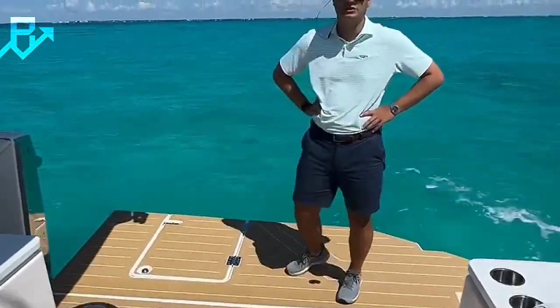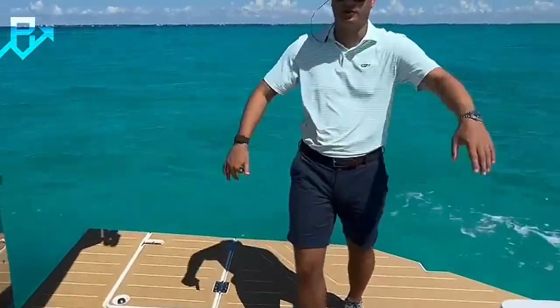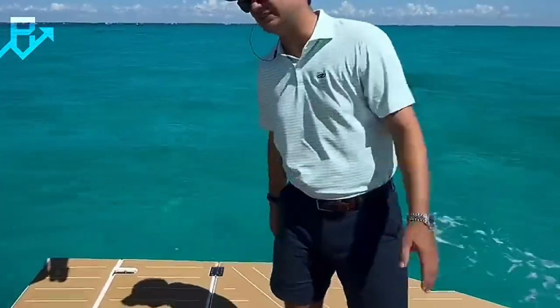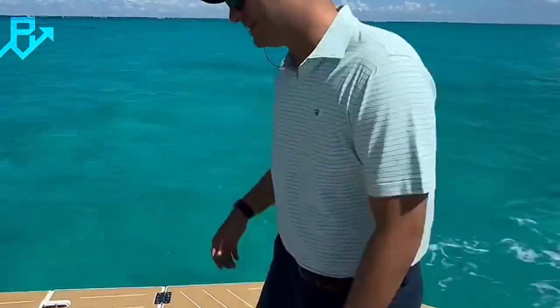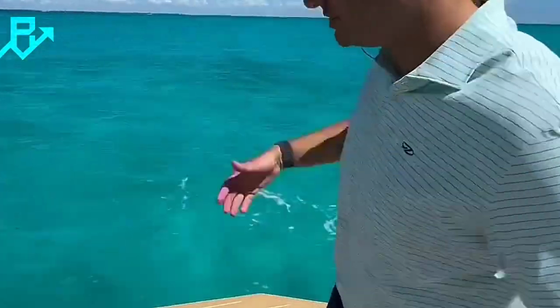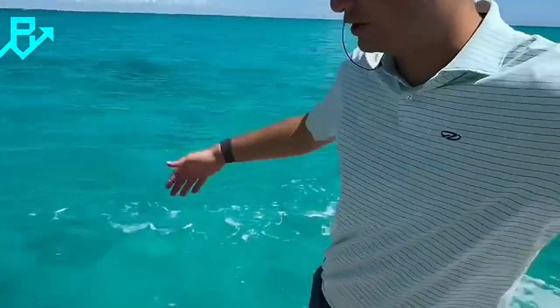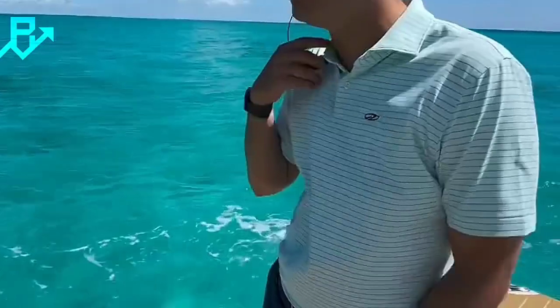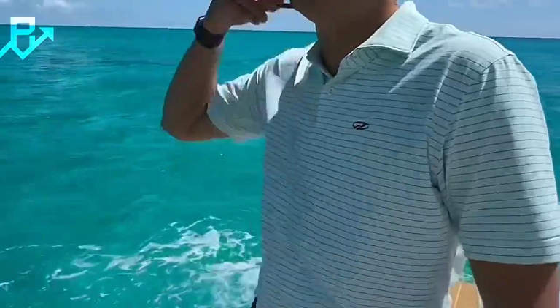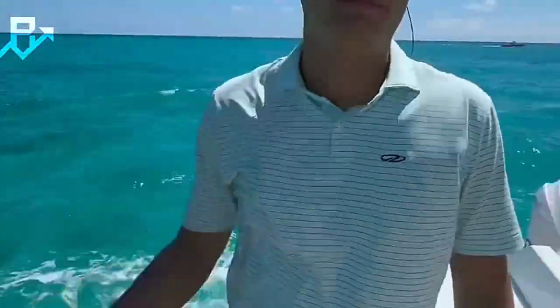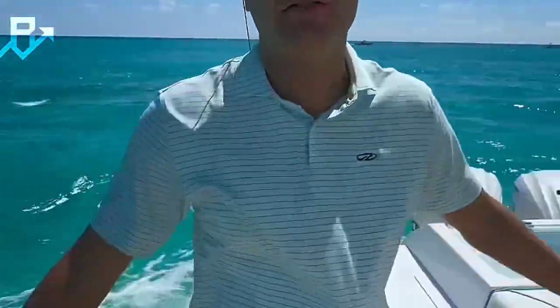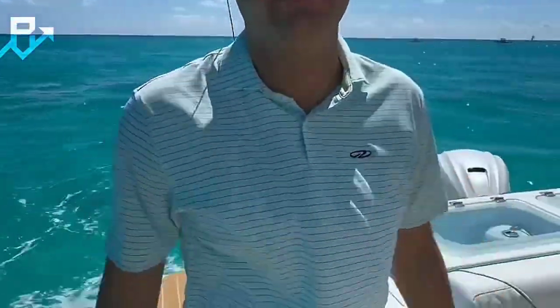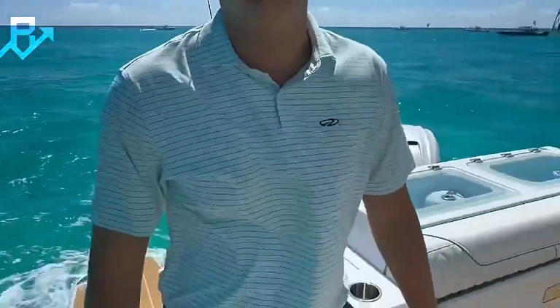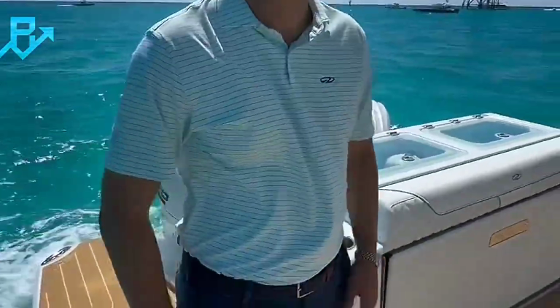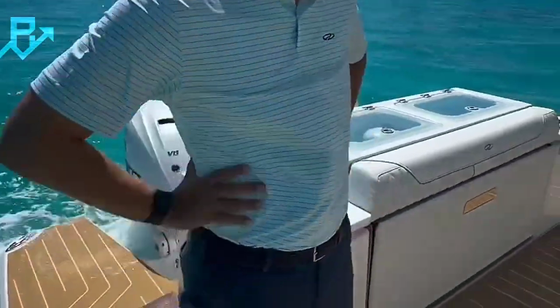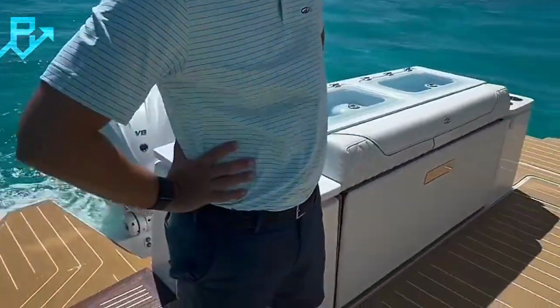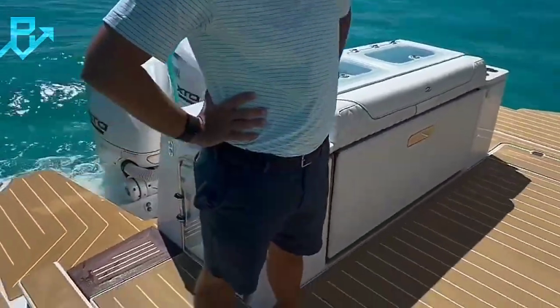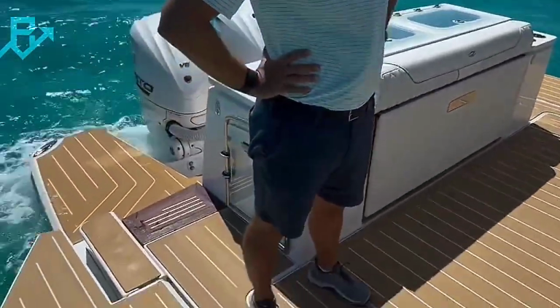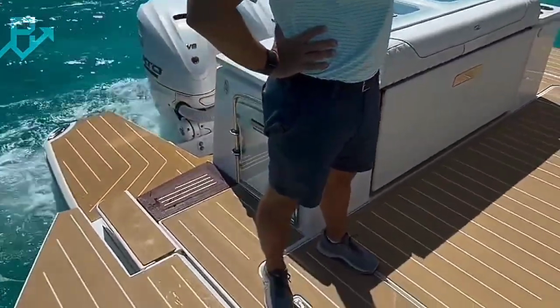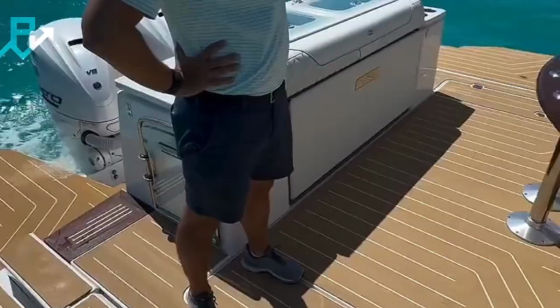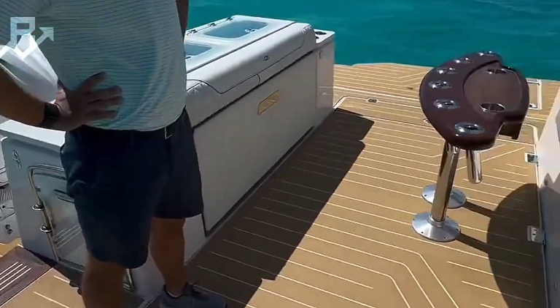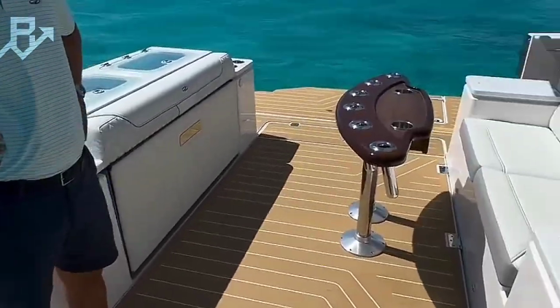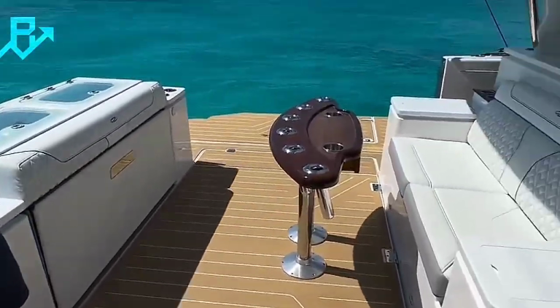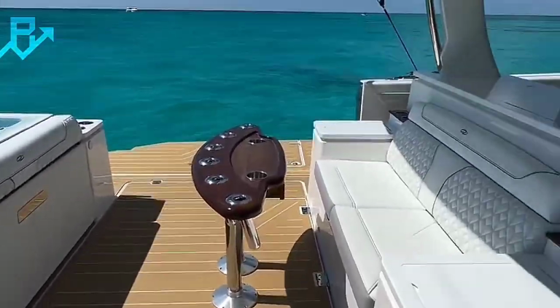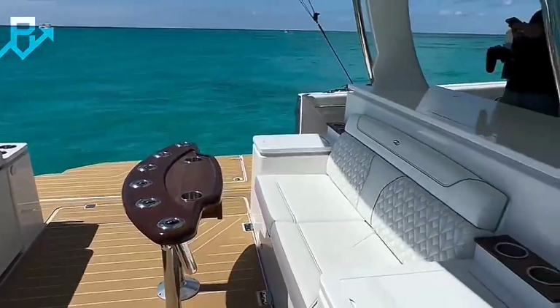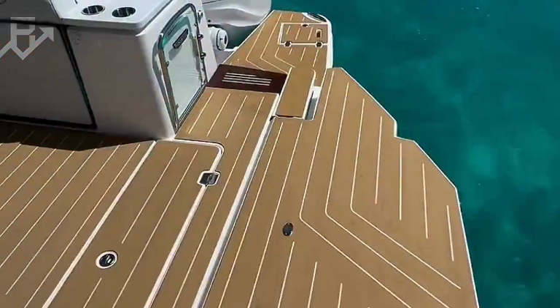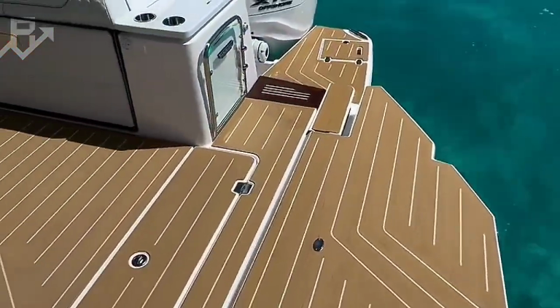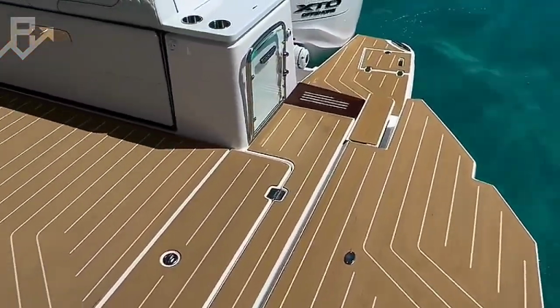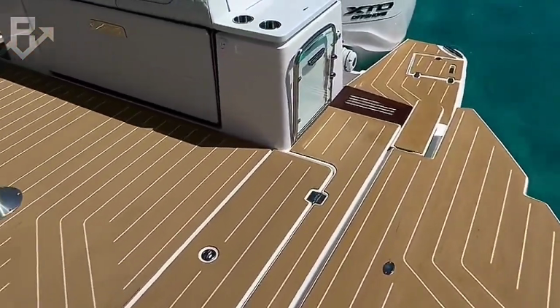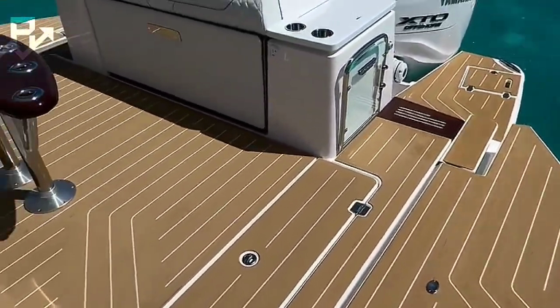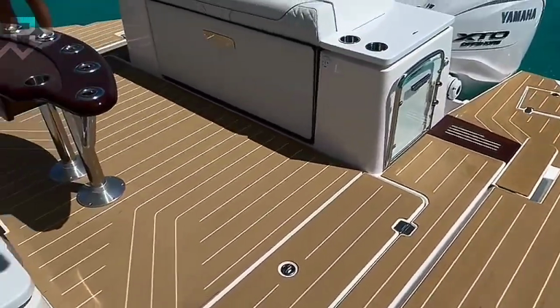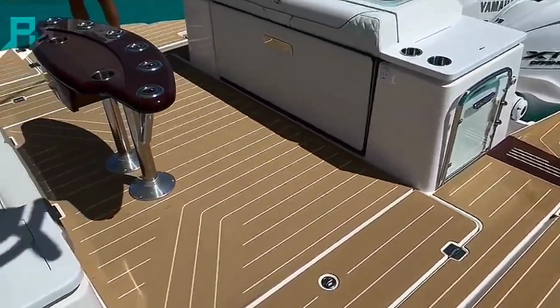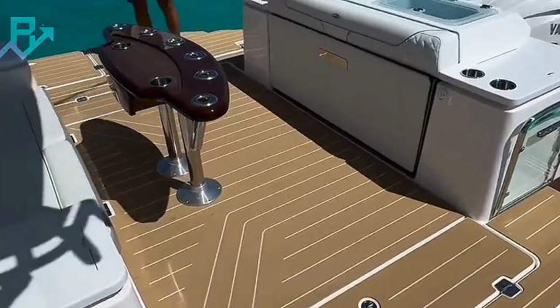The clip's rapid rise in popularity underscores a growing public interest in creative engineering solutions, even in luxury markets. Whether you're a boating enthusiast or simply fascinated by innovative design, this video offers a glimpse into how technology continues to elevate the human experience.